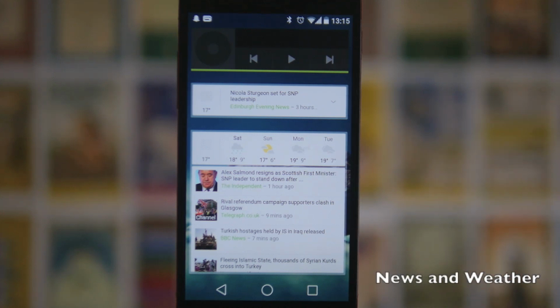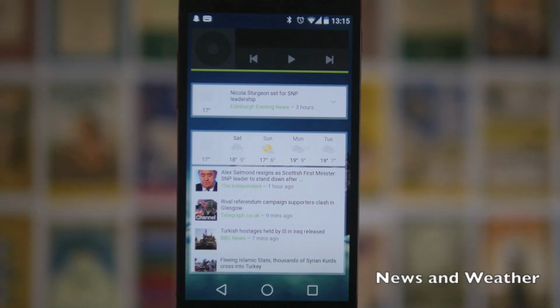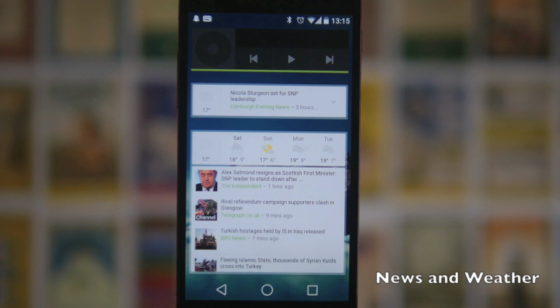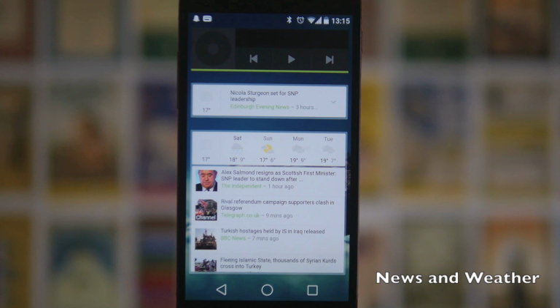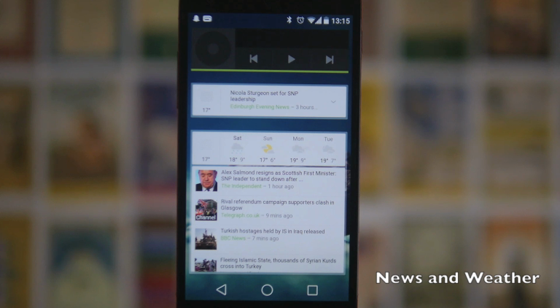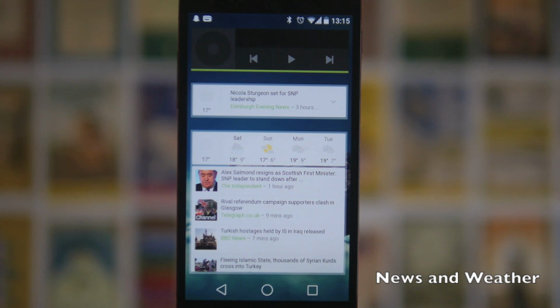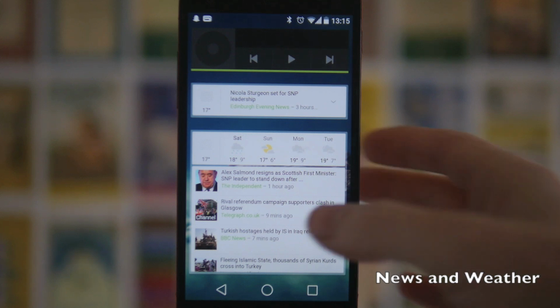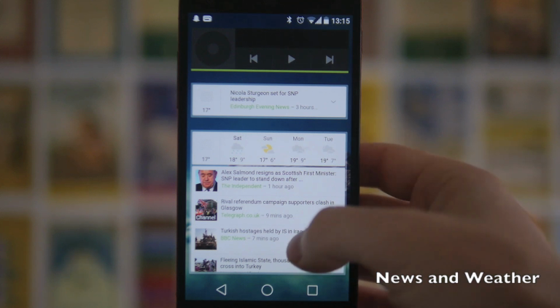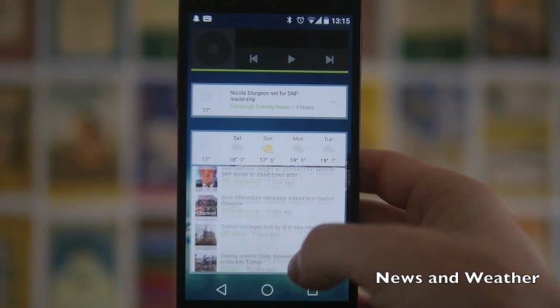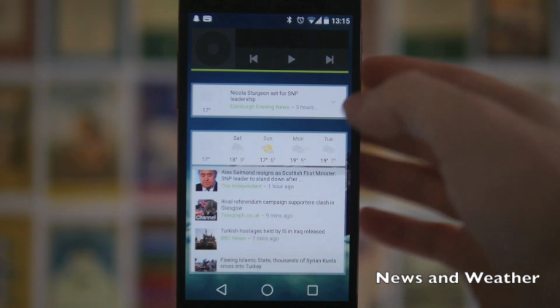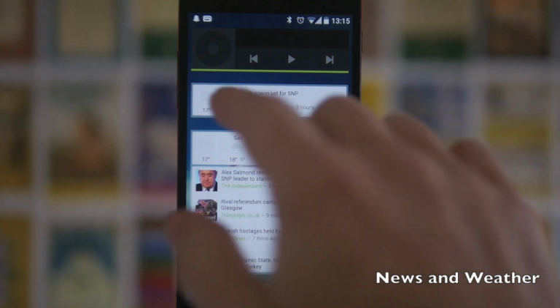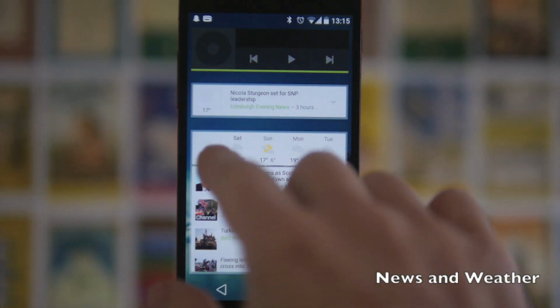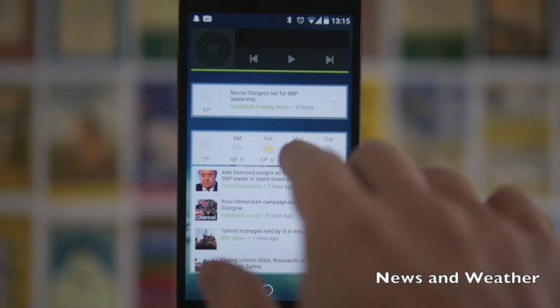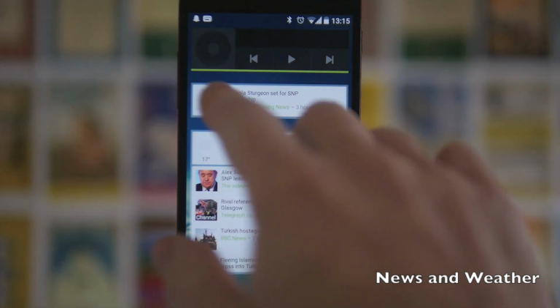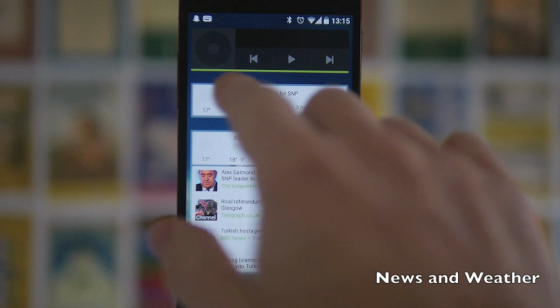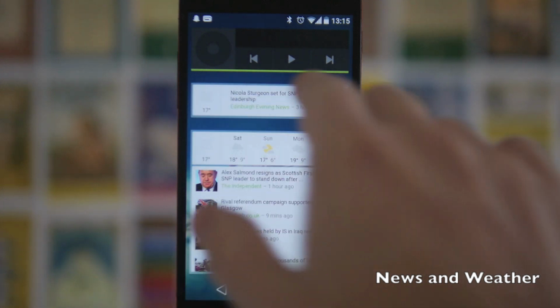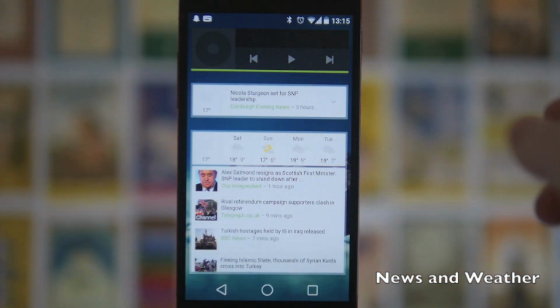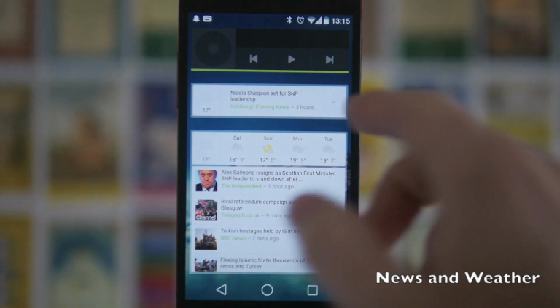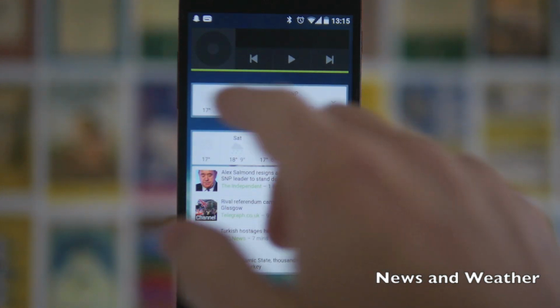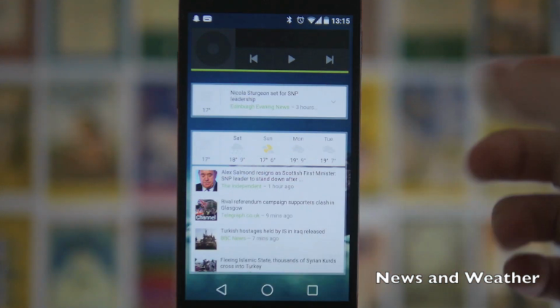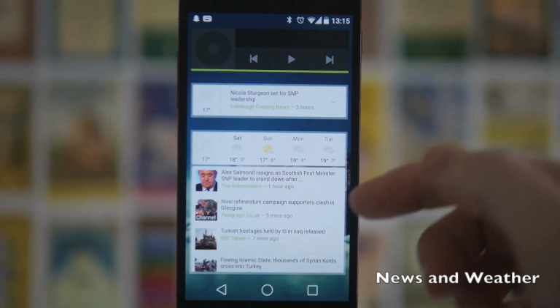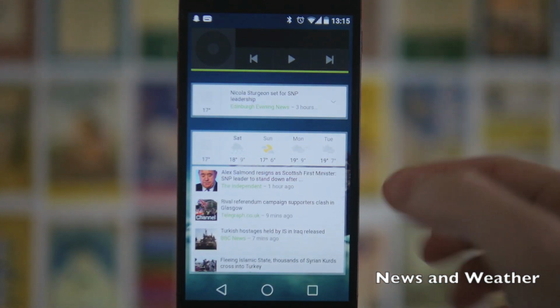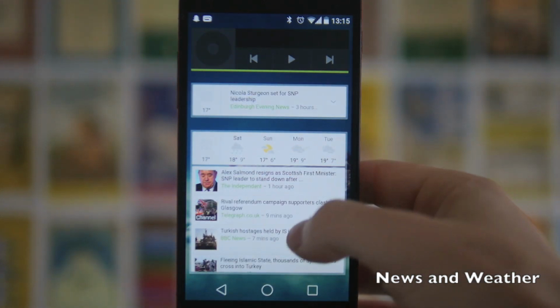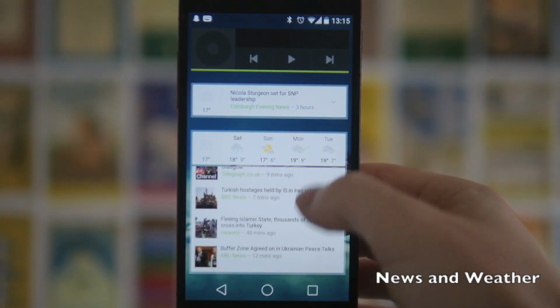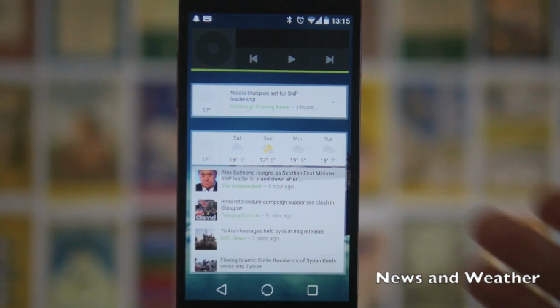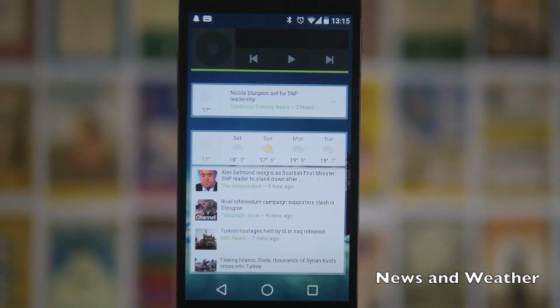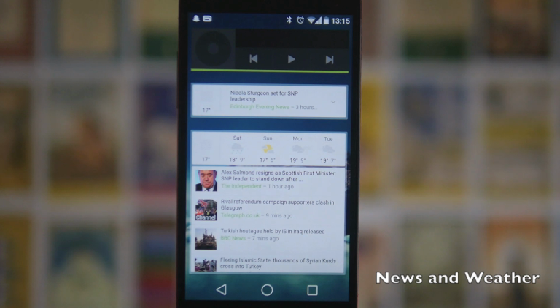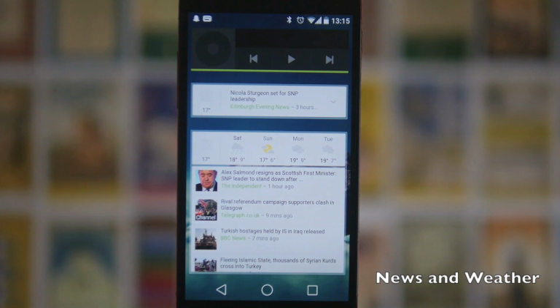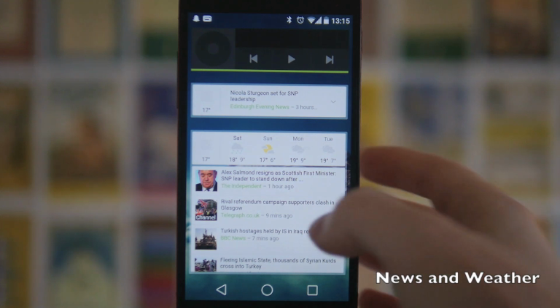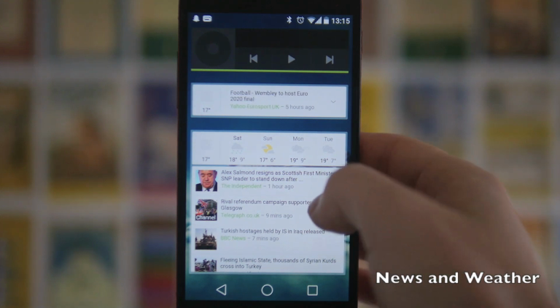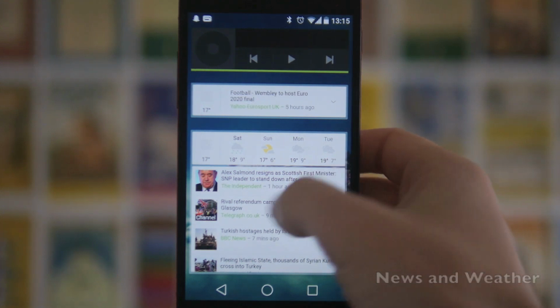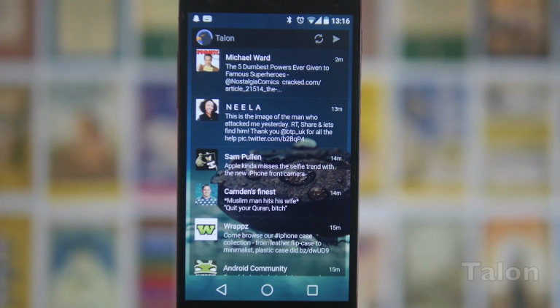The Google News and Weather widgets are kind of standard, but if you want that Google Now cards look these are a really easy way to achieve it. You've got the option to have just the weather strip in the 1x4 widget, or both weather and news, or the bigger one with weather at the top and news at the bottom, which I quite like.